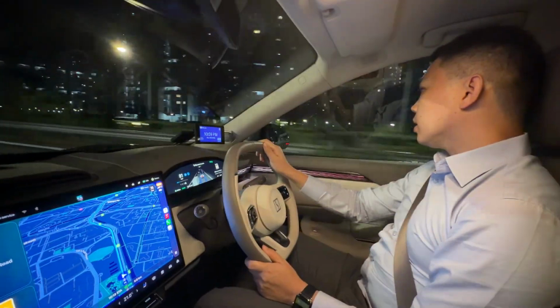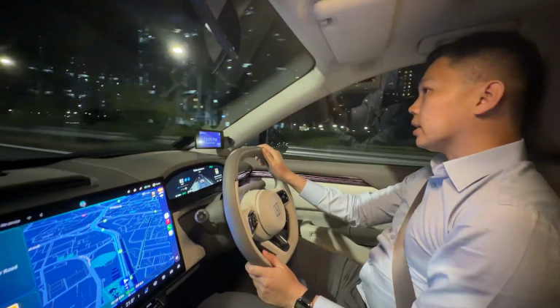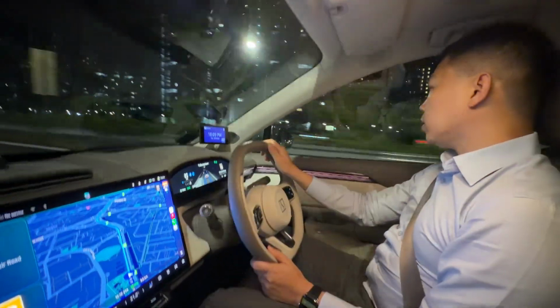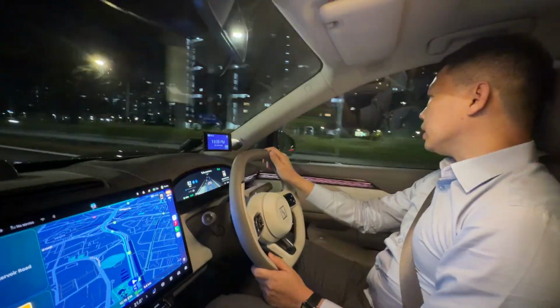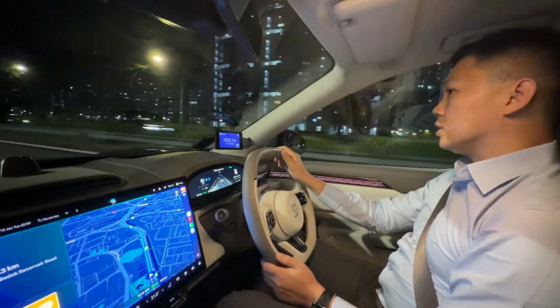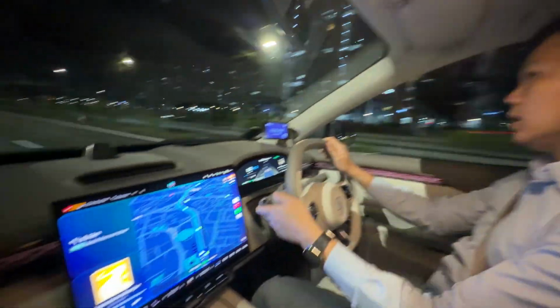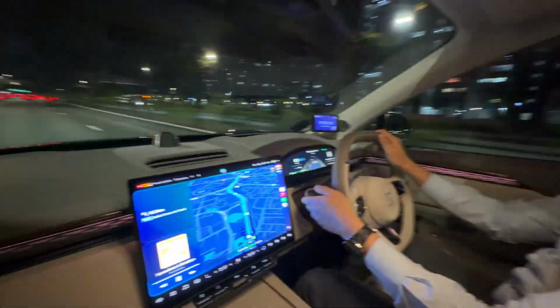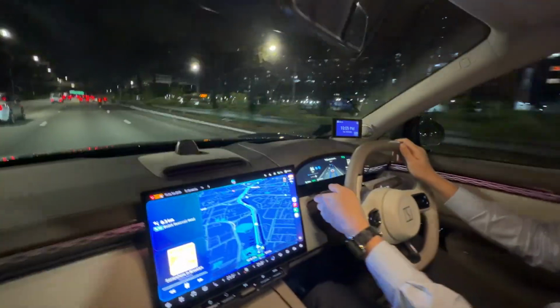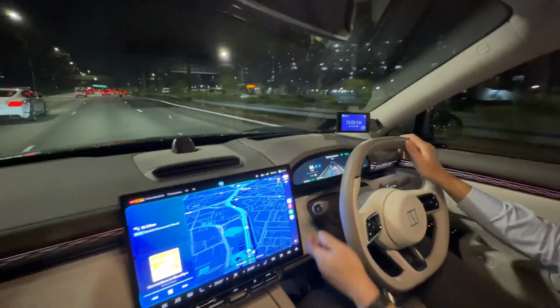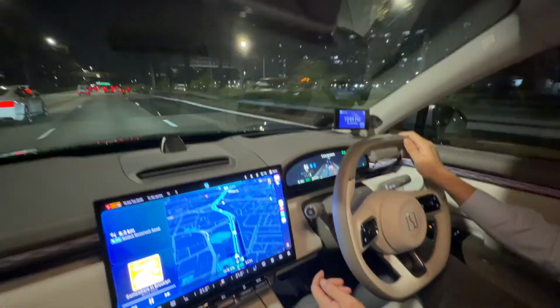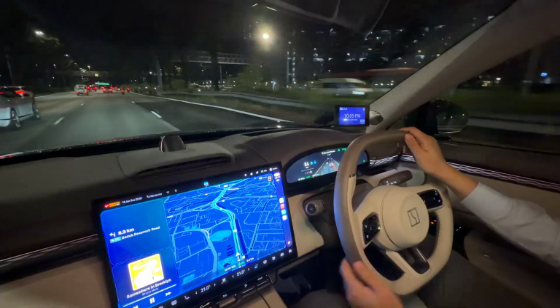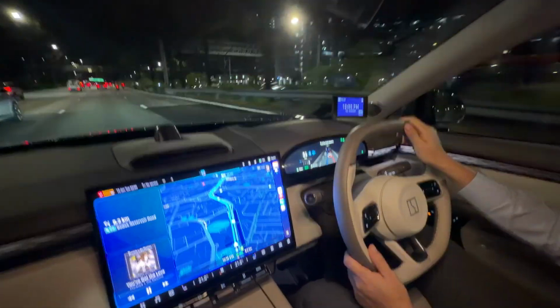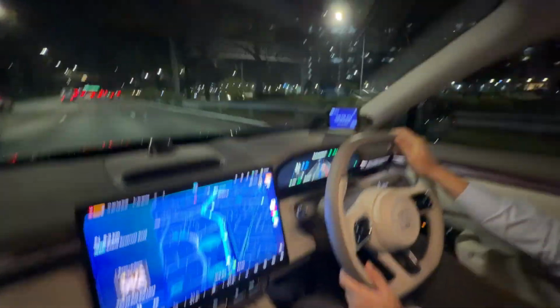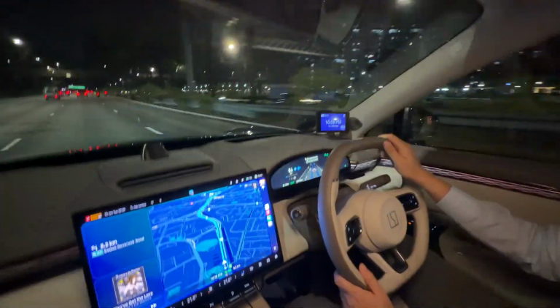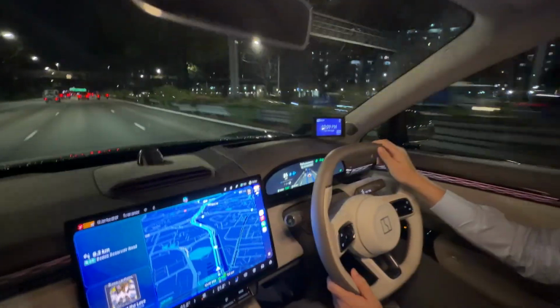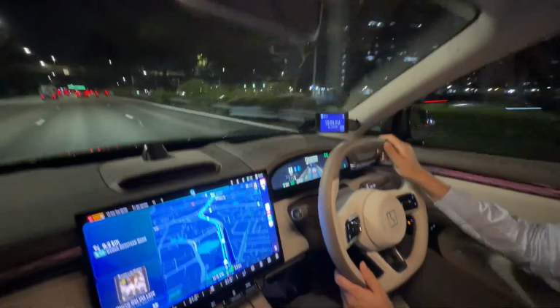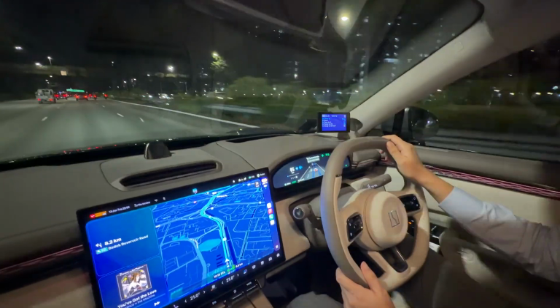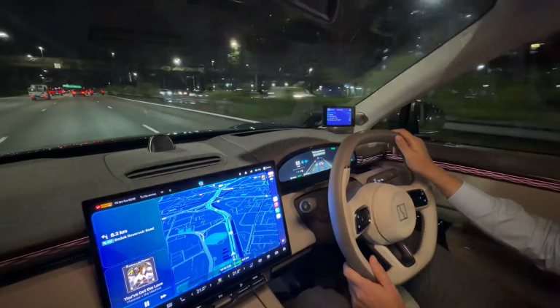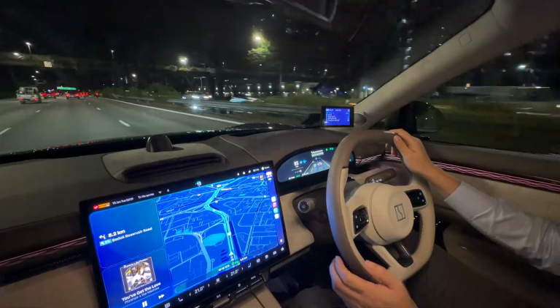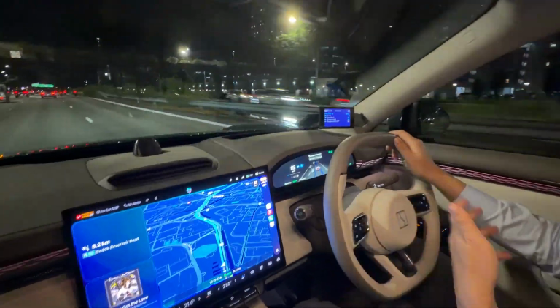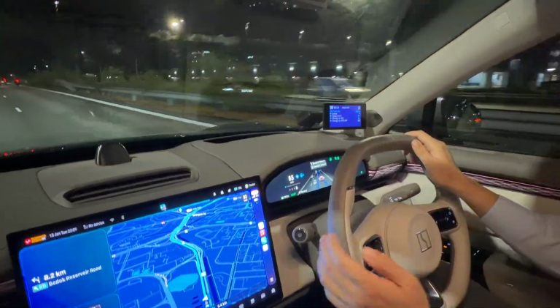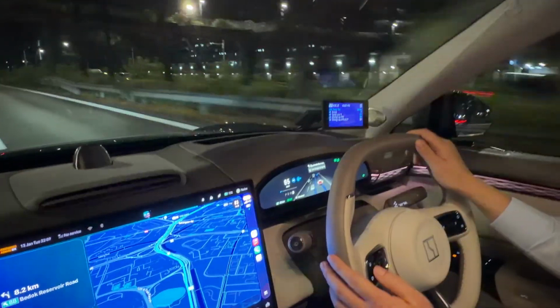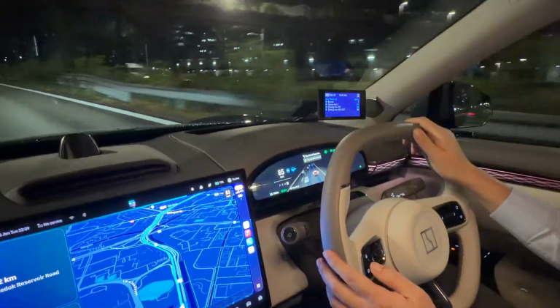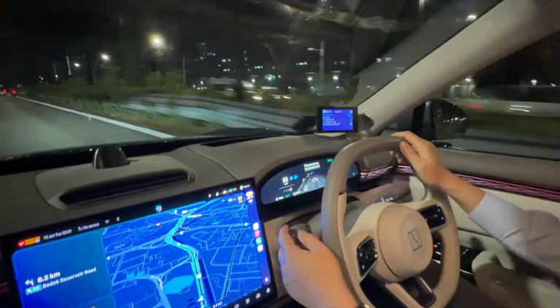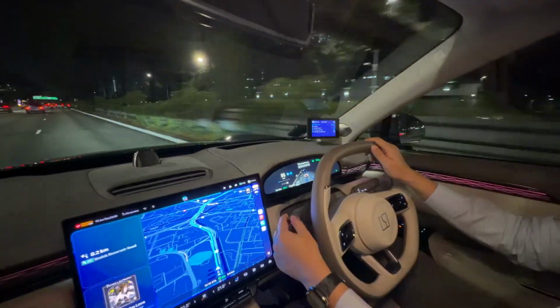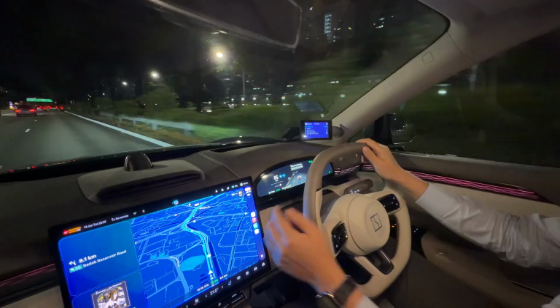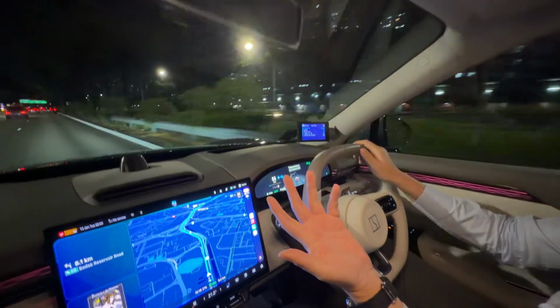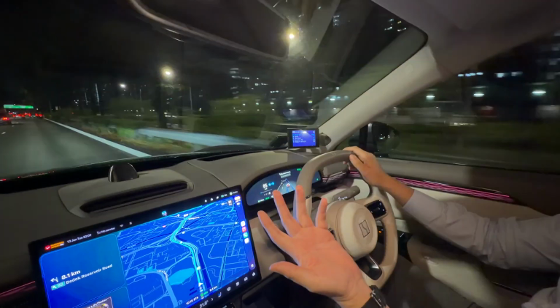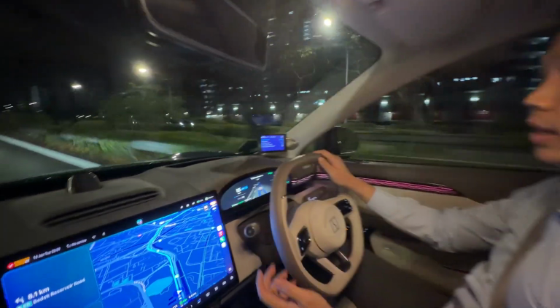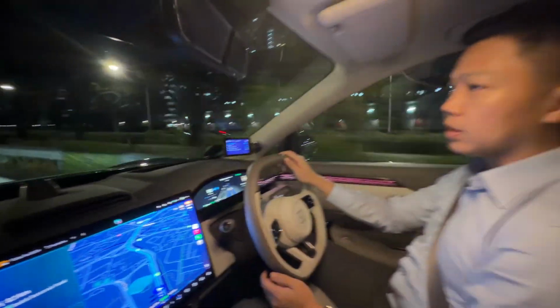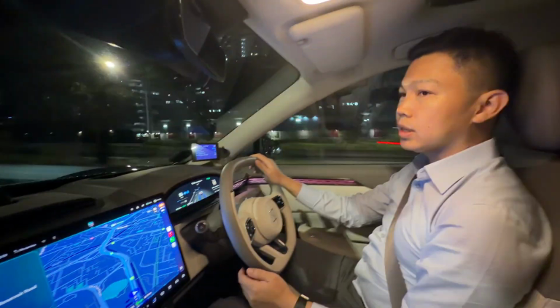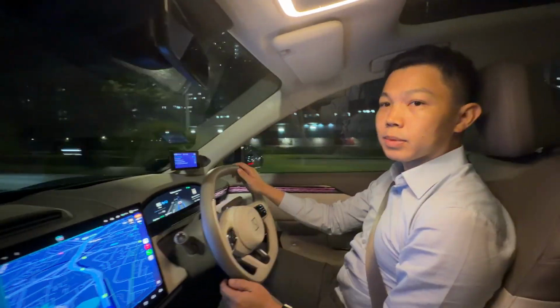I can even auto lane change. So let's say I go to right turn signal, and you can see that the car is doing the lane change automatically, not me, and I turn off the turn signal when I'm done.